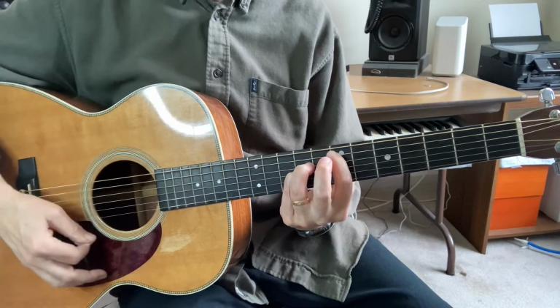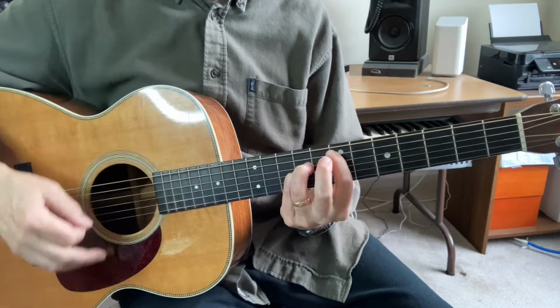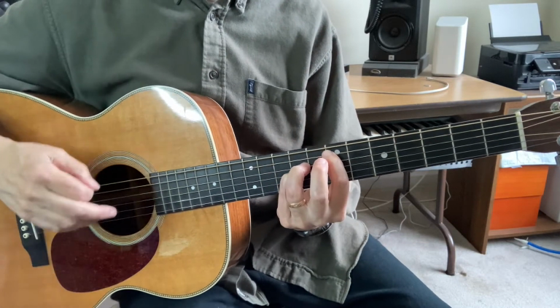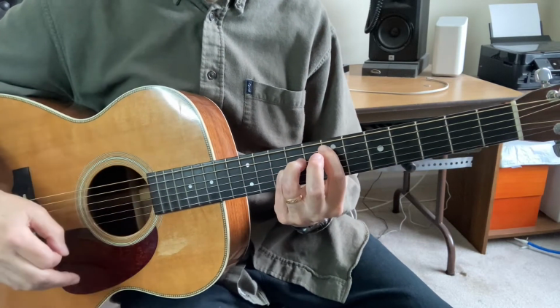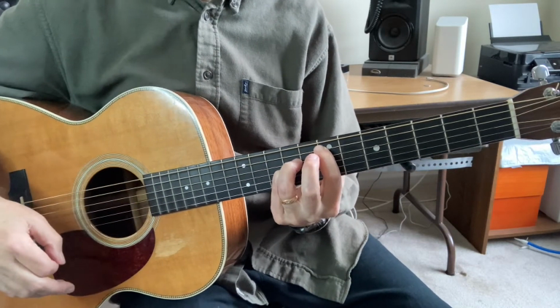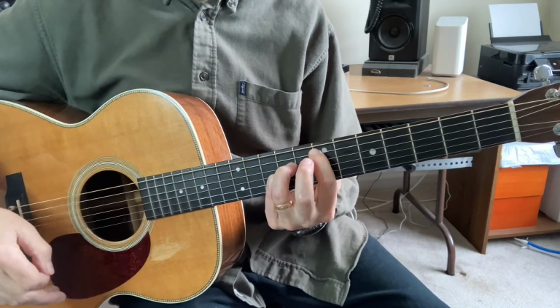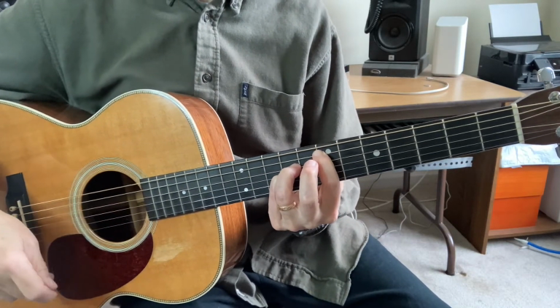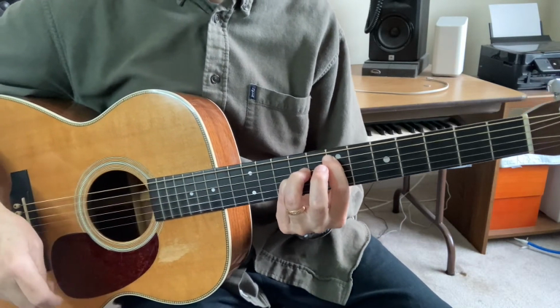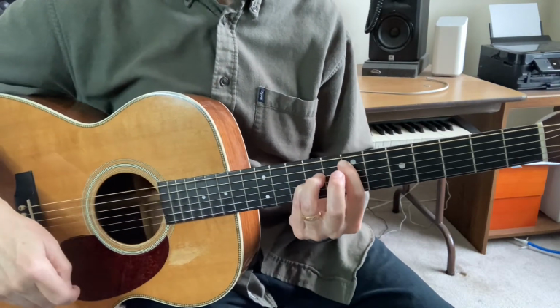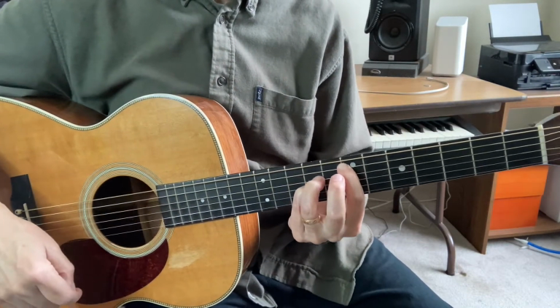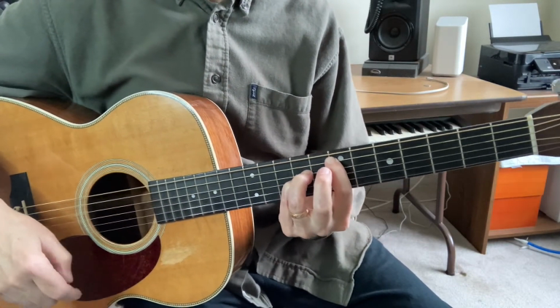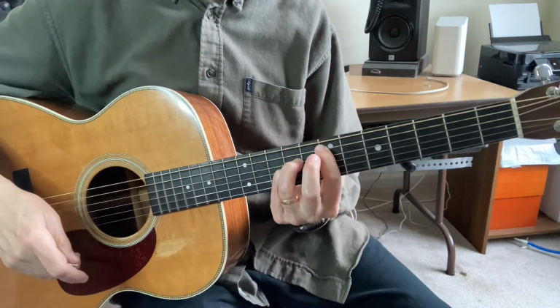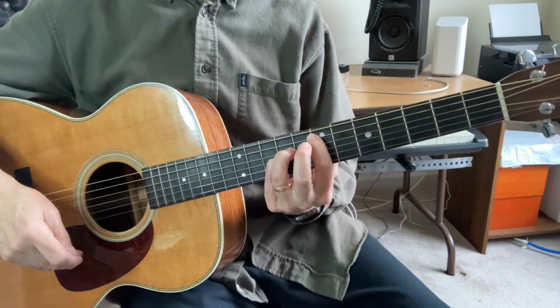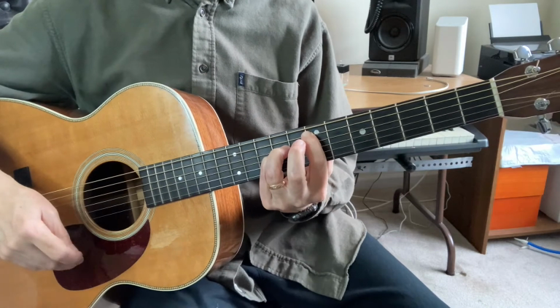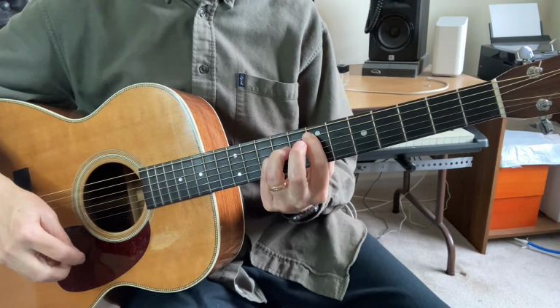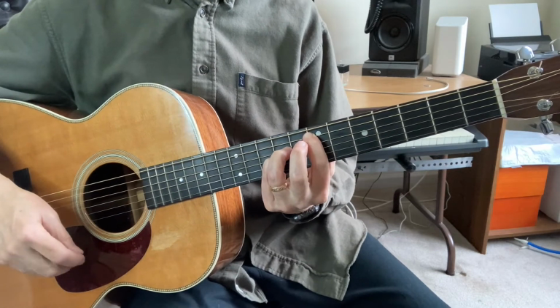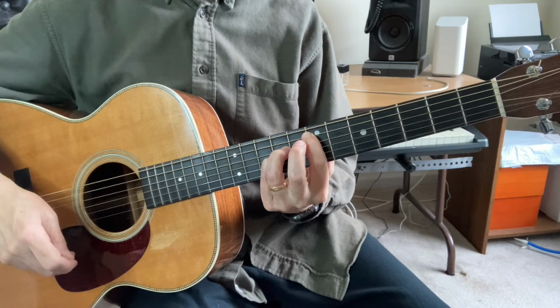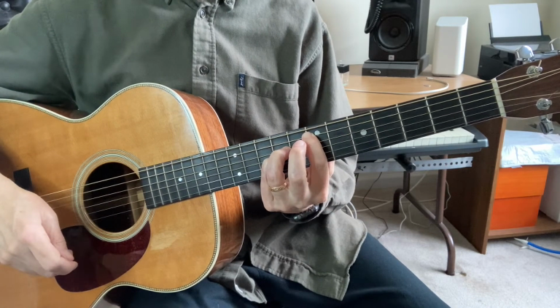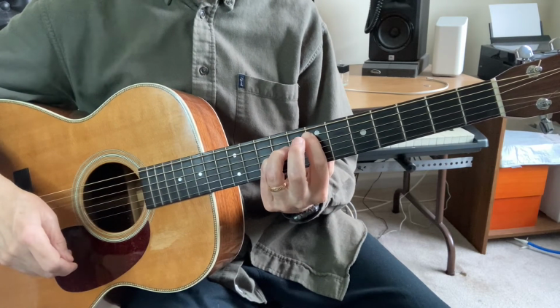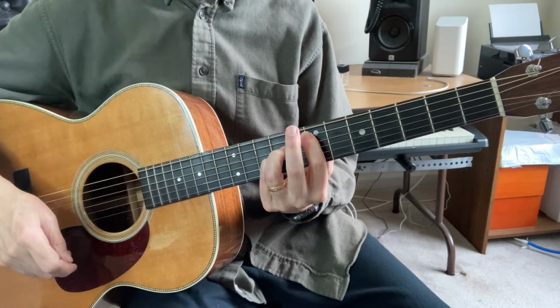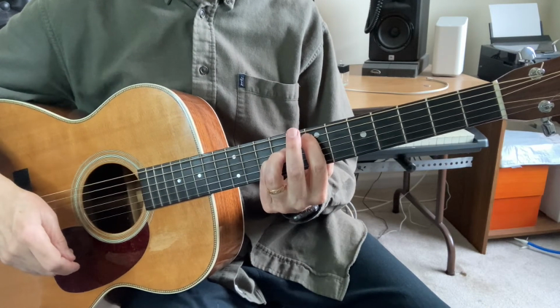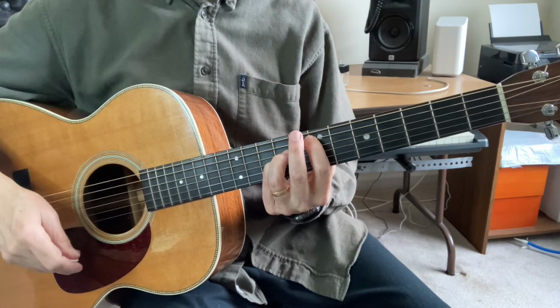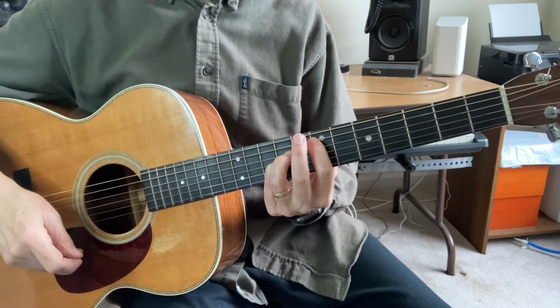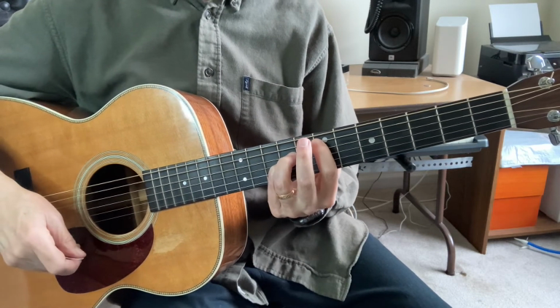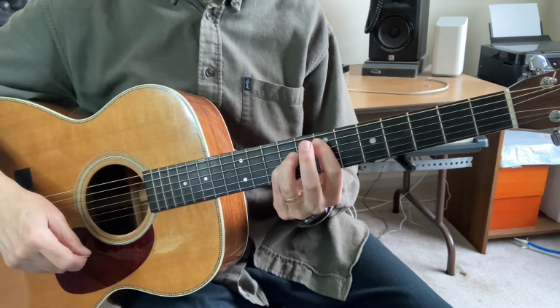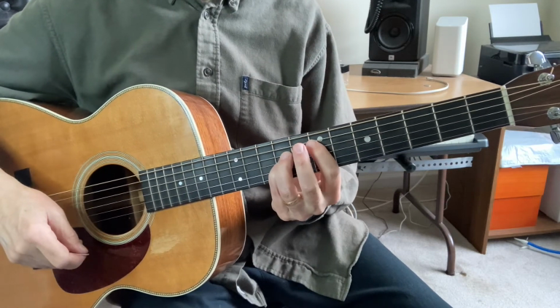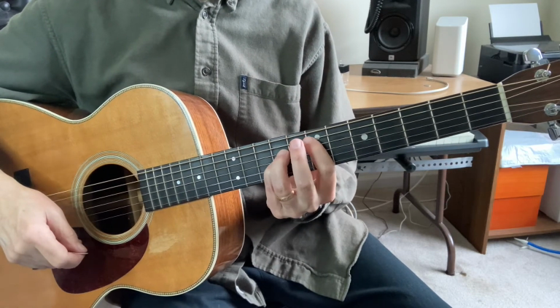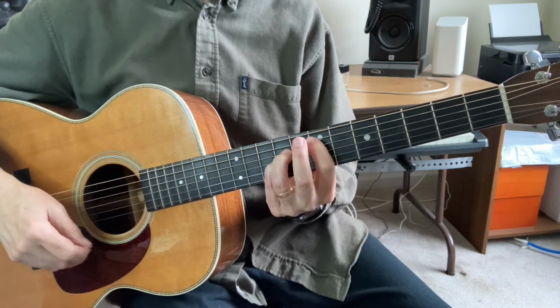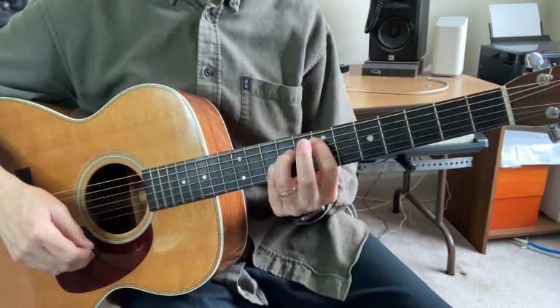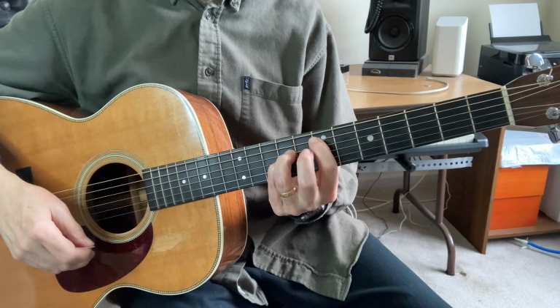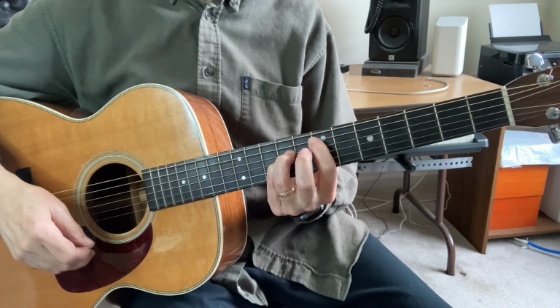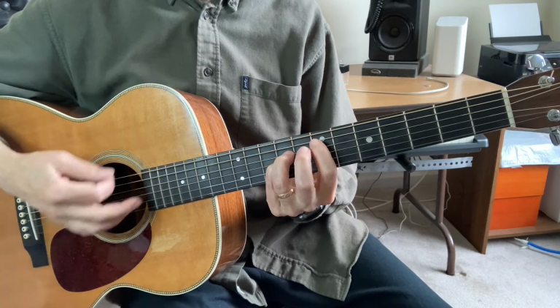So that's 'Big Yellow Taxi' by Joni Mitchell, covering and reviewing the E chord, E, A, and B.